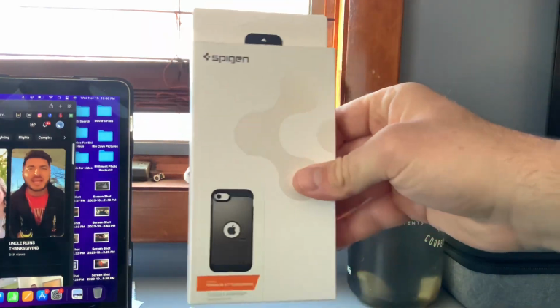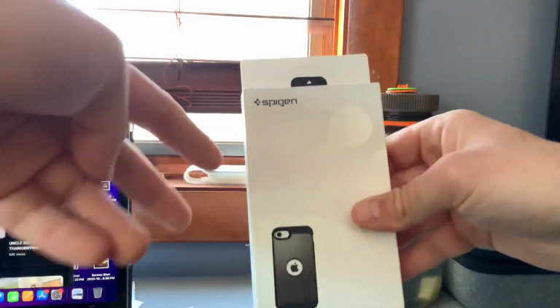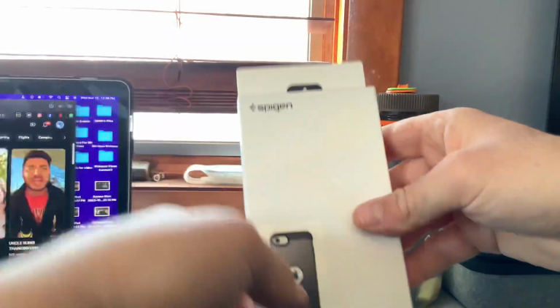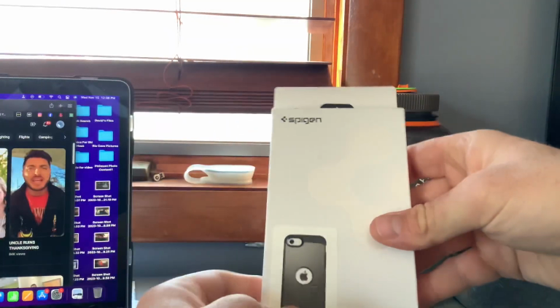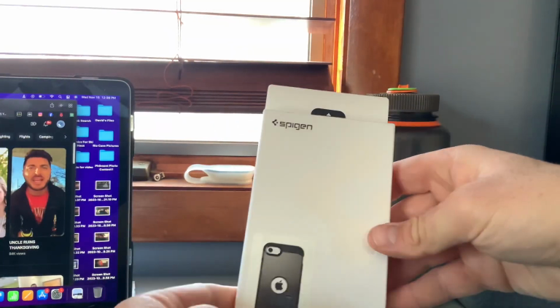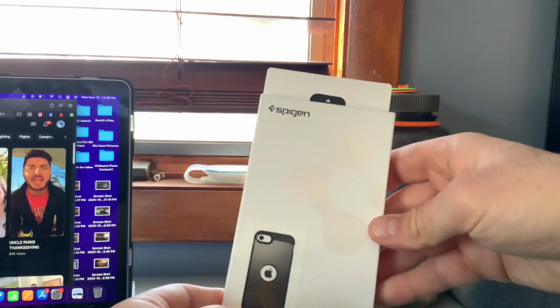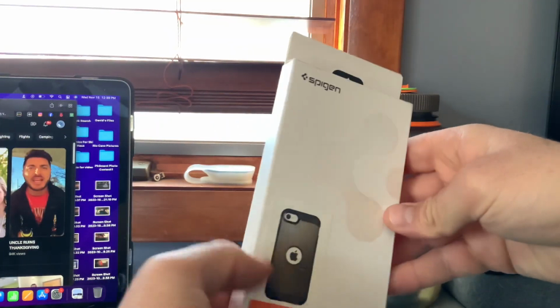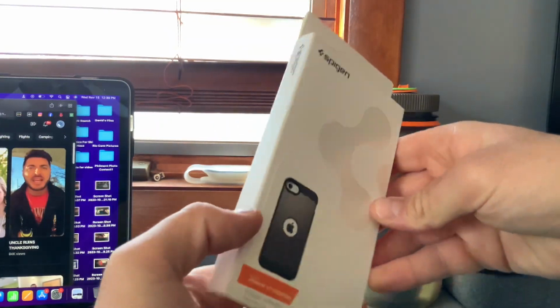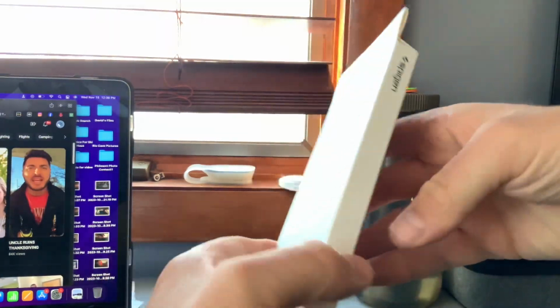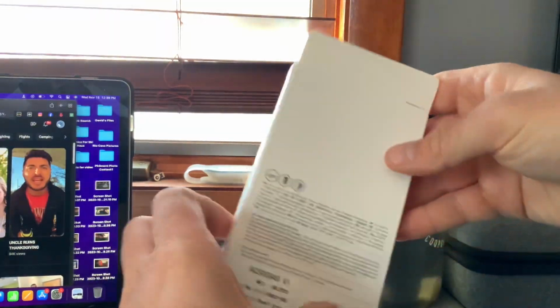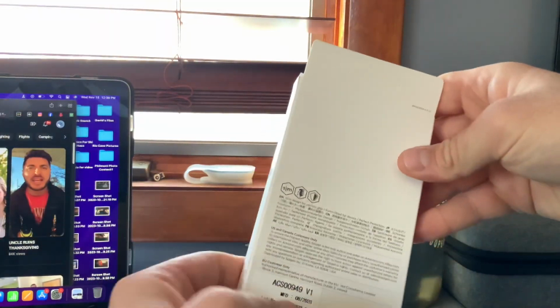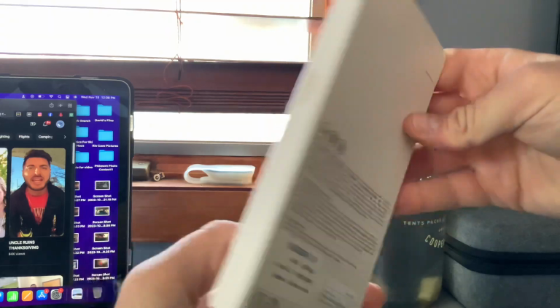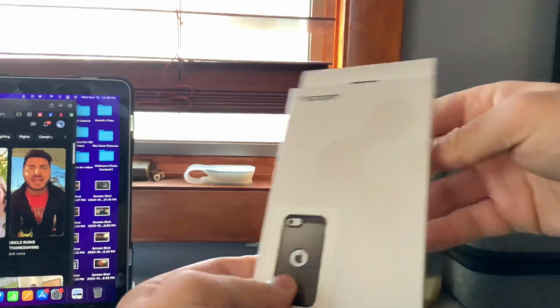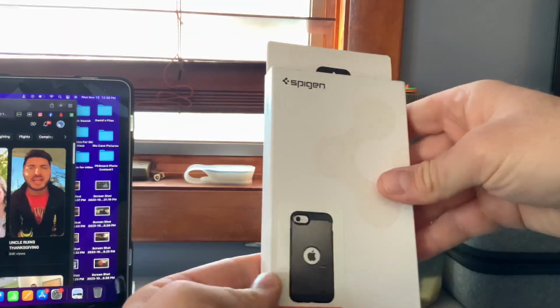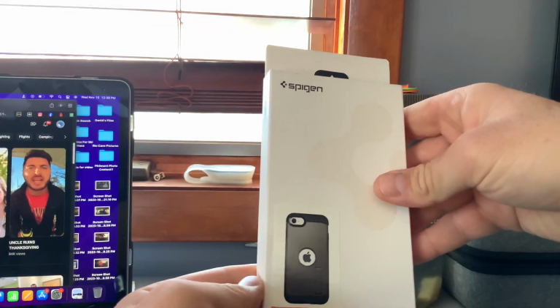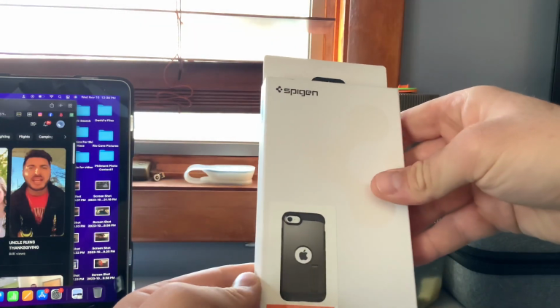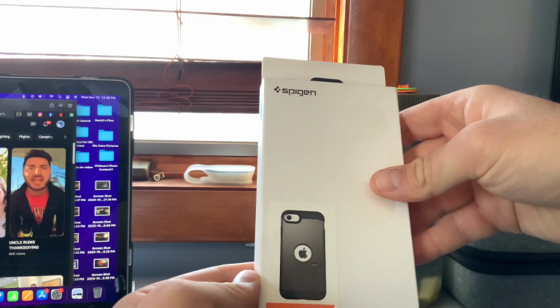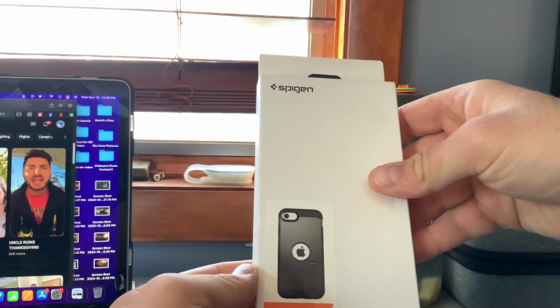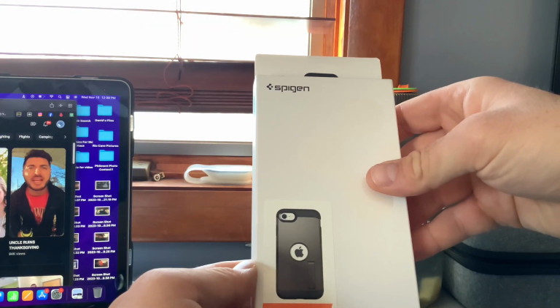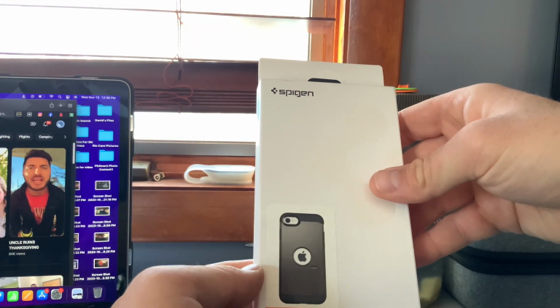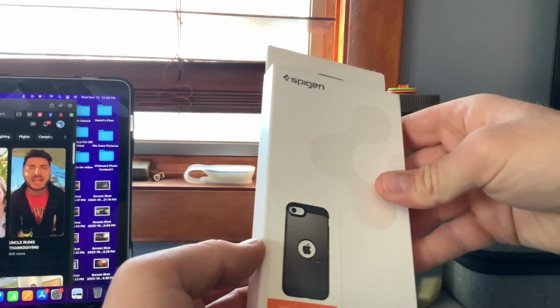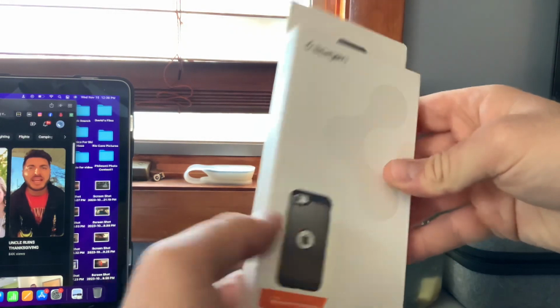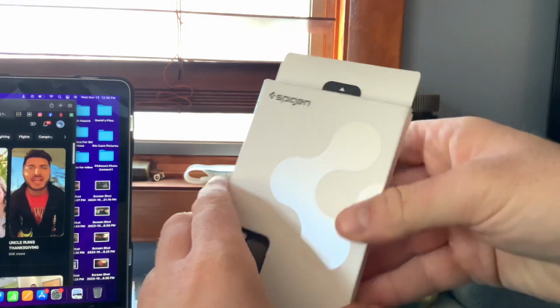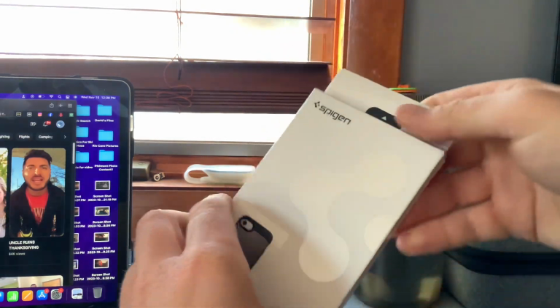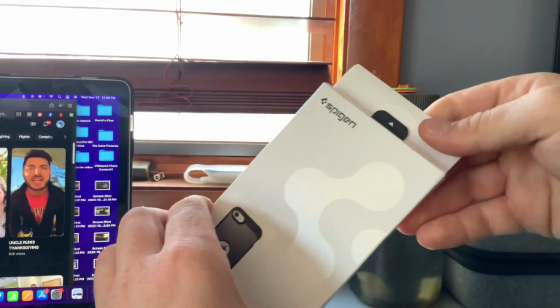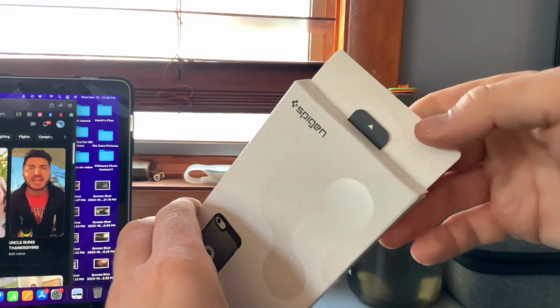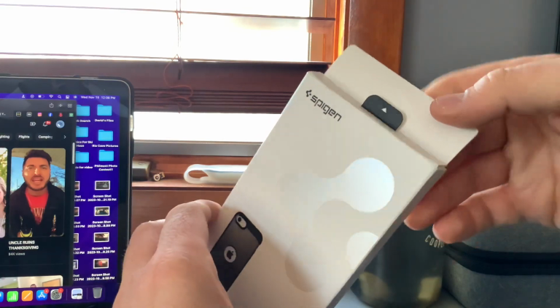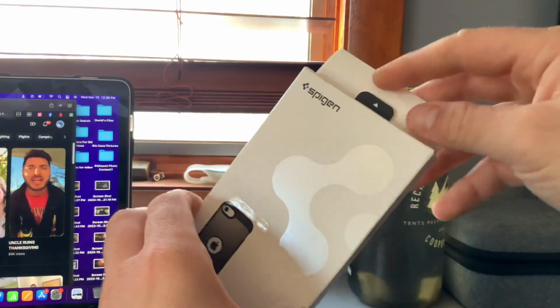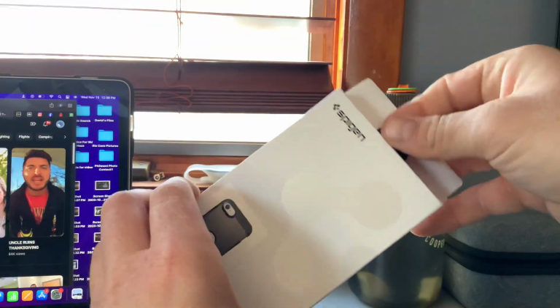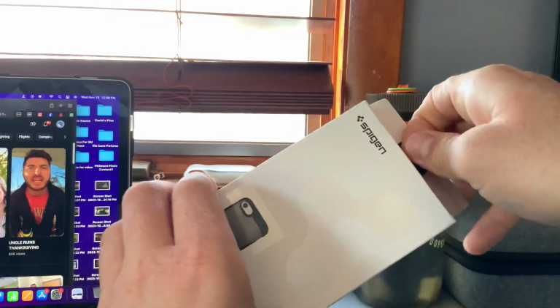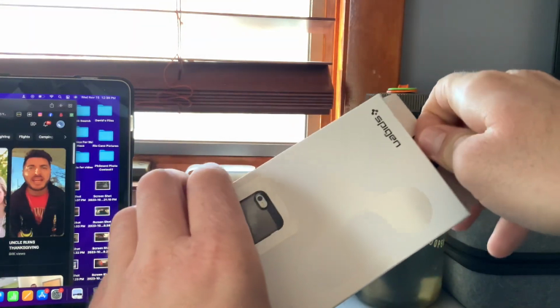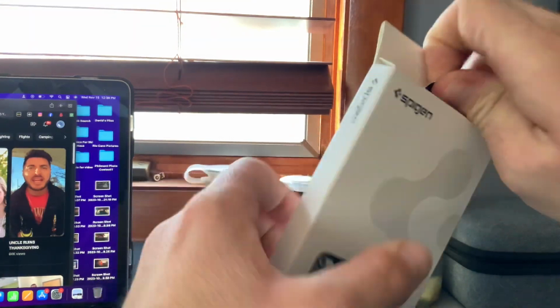Hey guys, welcome back to my channel. In this video, I got the Spigen Tough Armor for the iPhone SE, and I'm gonna unbox it and review it for you guys.